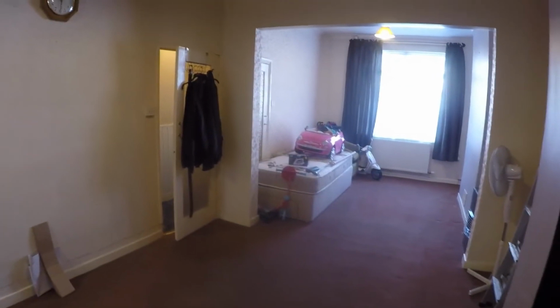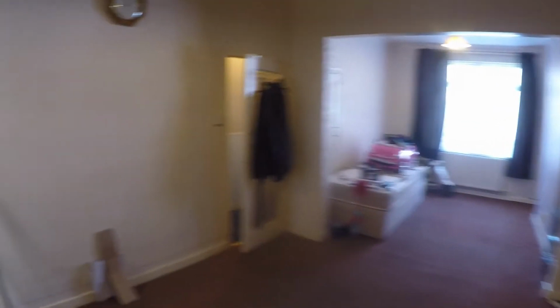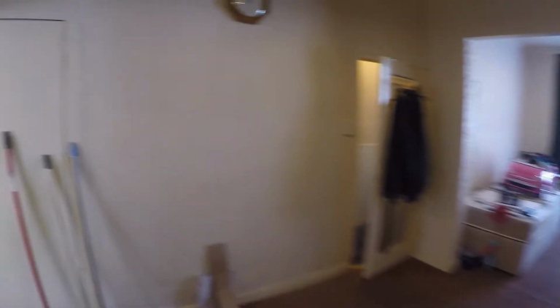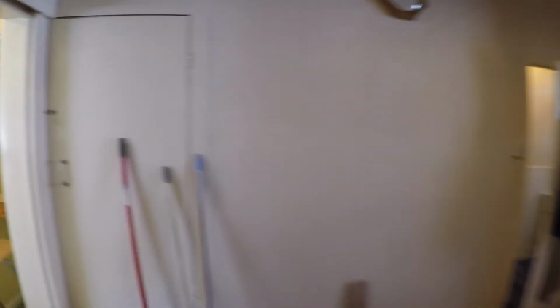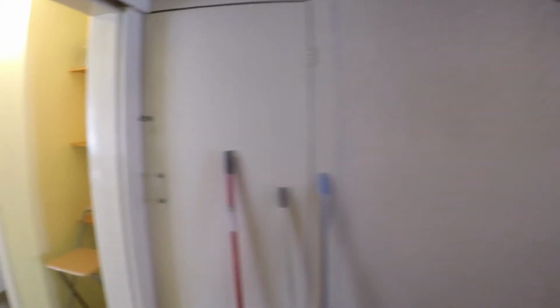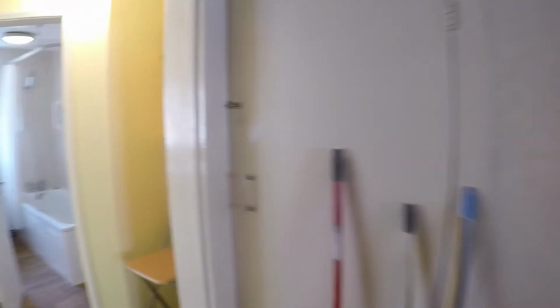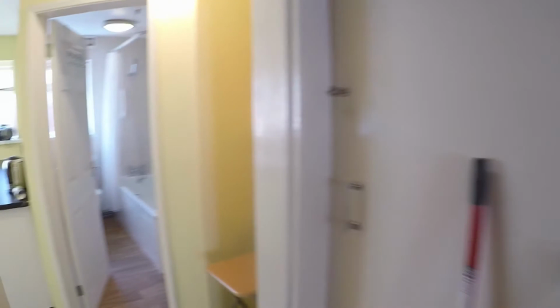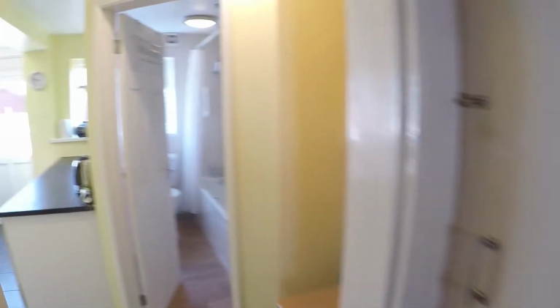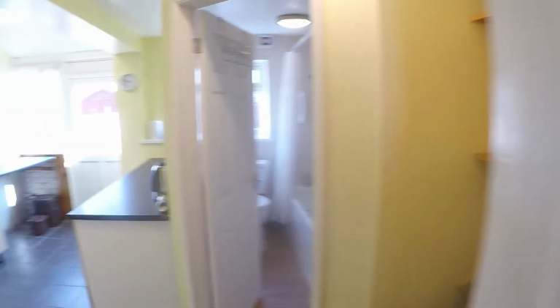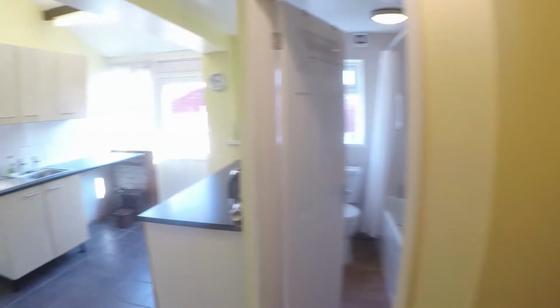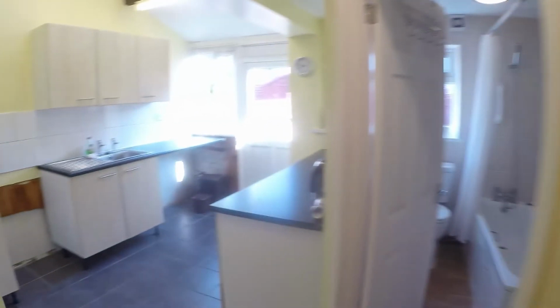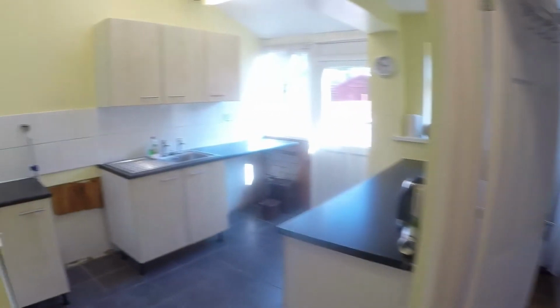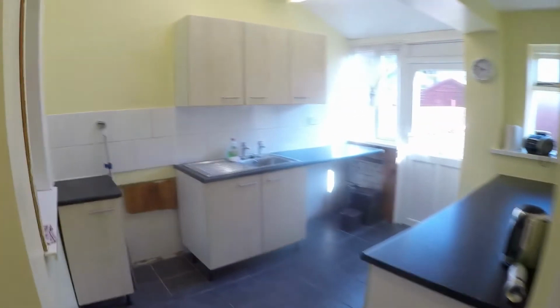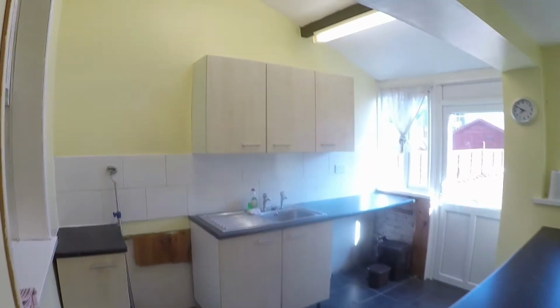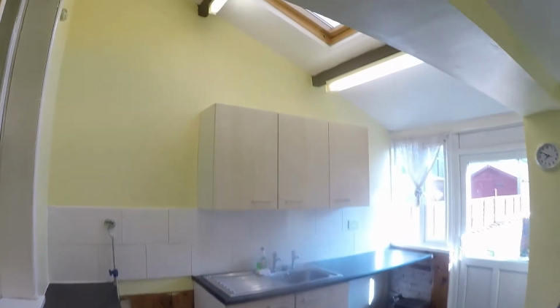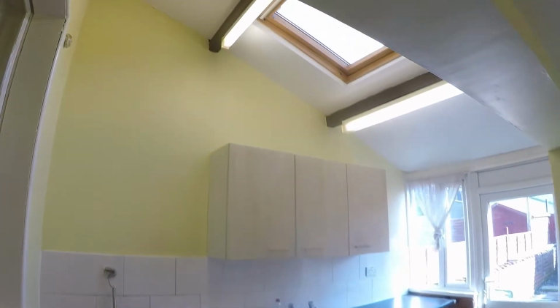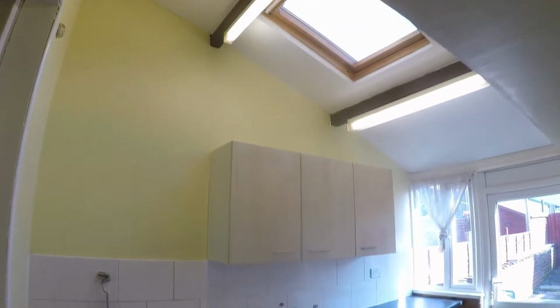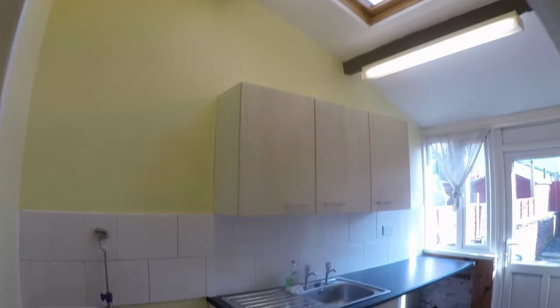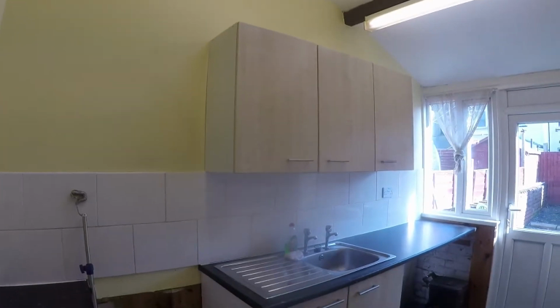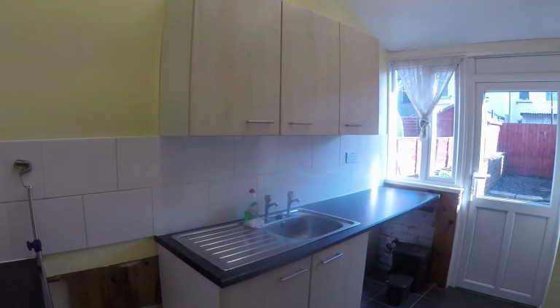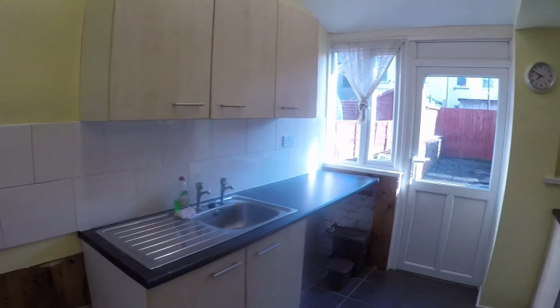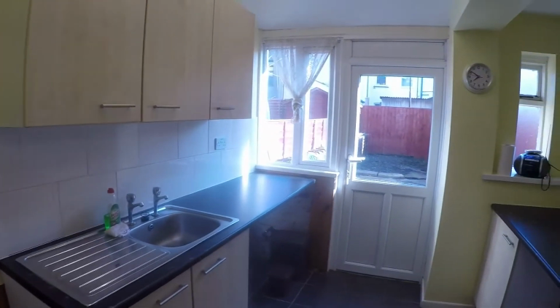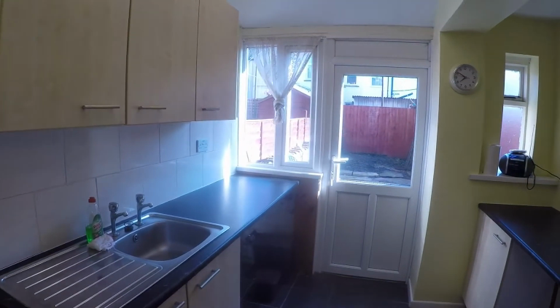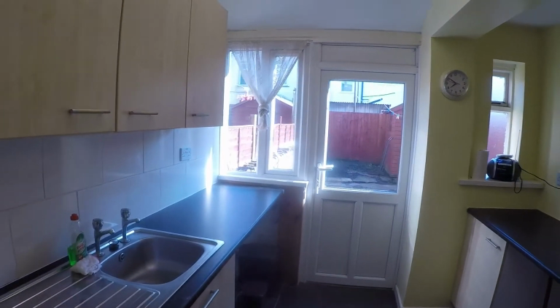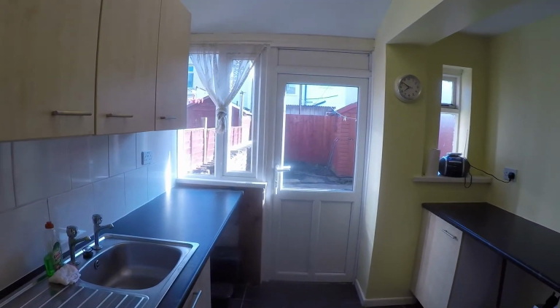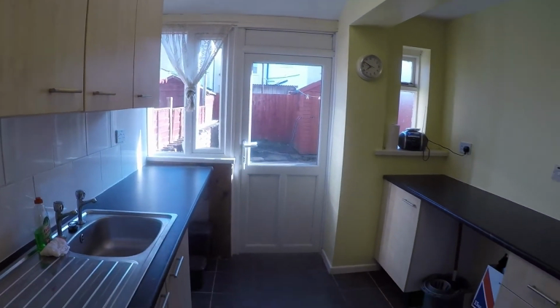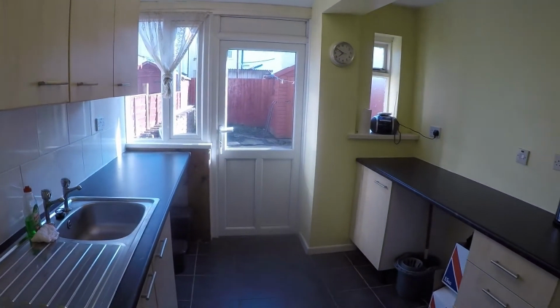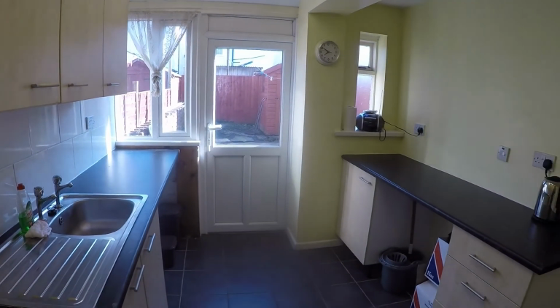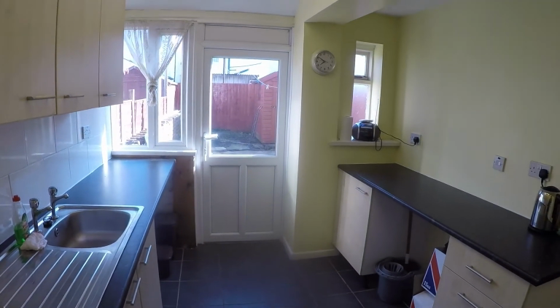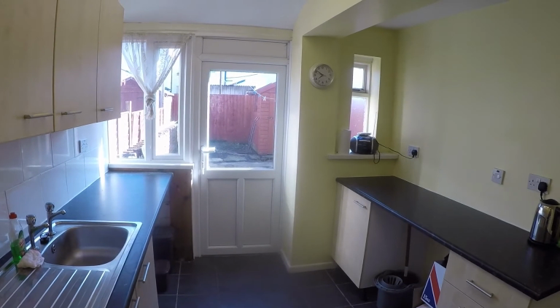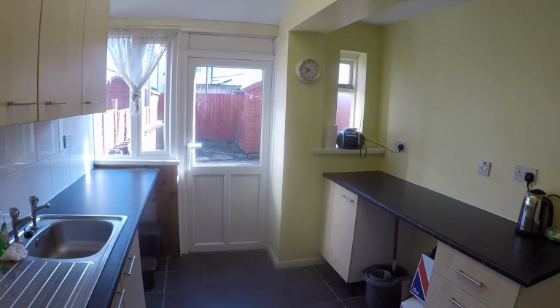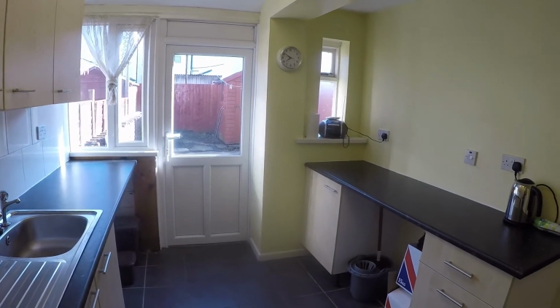To the rear we have the kitchen — a fantastic size with a Velux window, so it's lovely and bright in here. Lots and lots of potential with access out onto the rear garden.